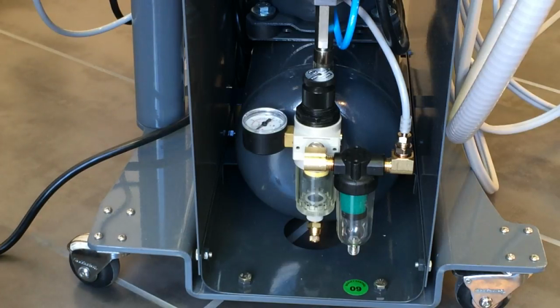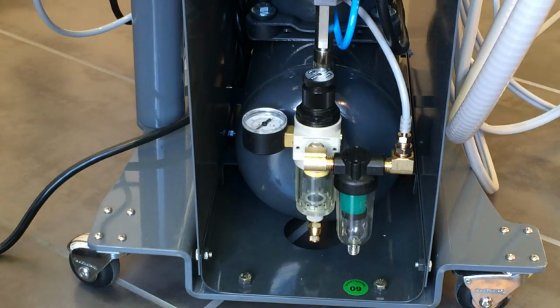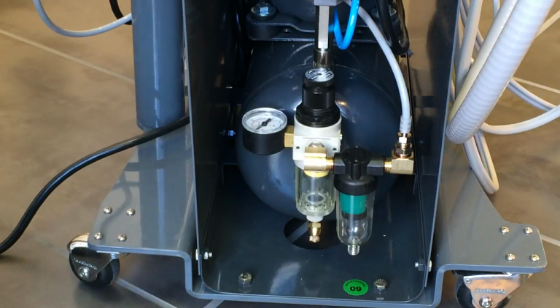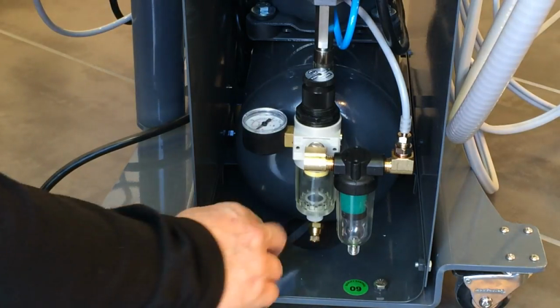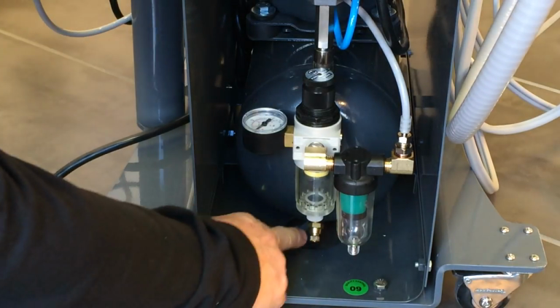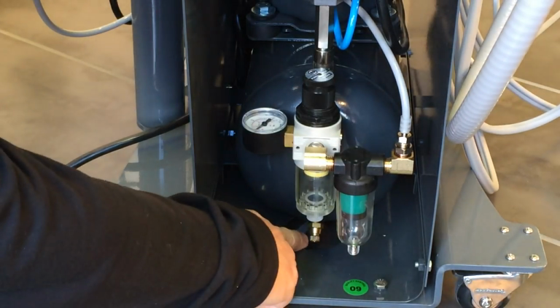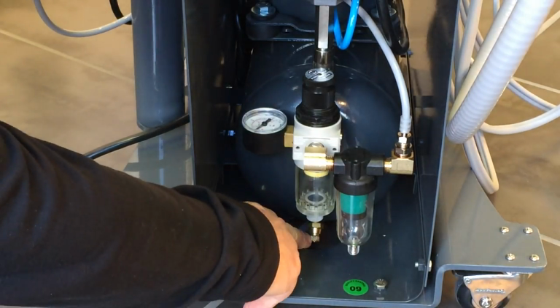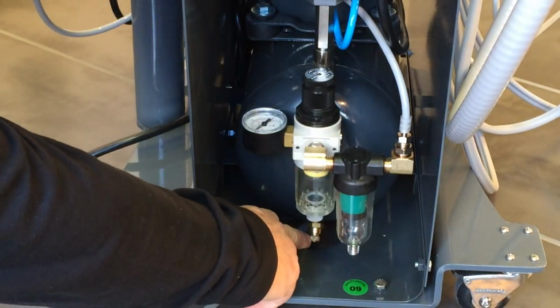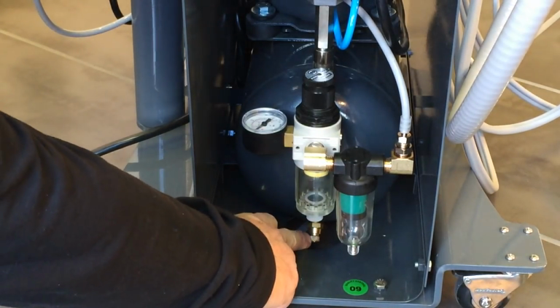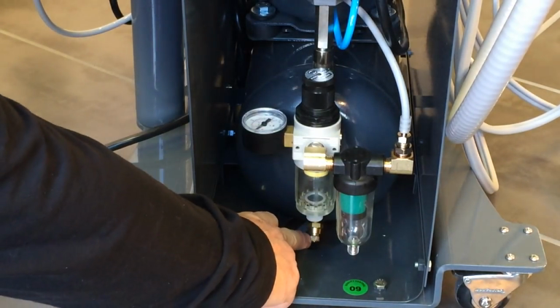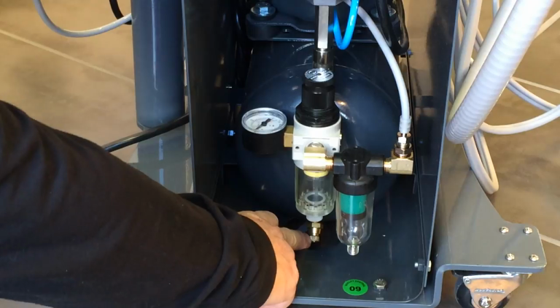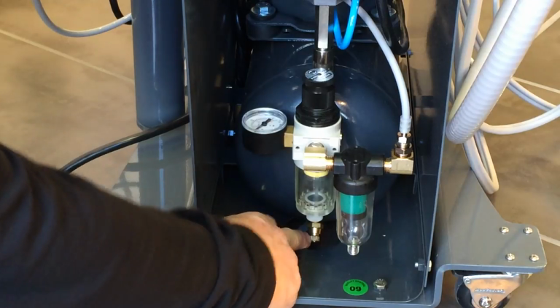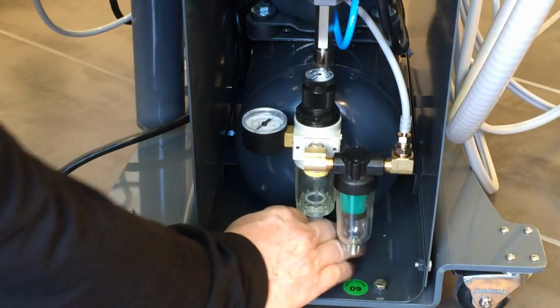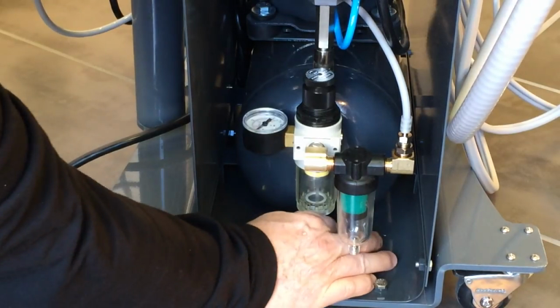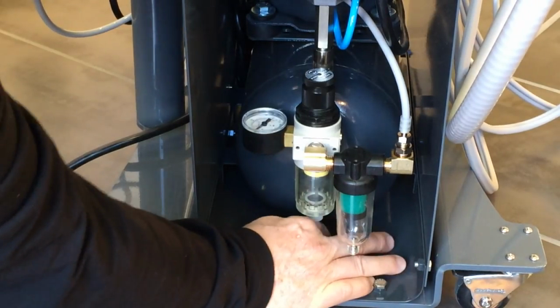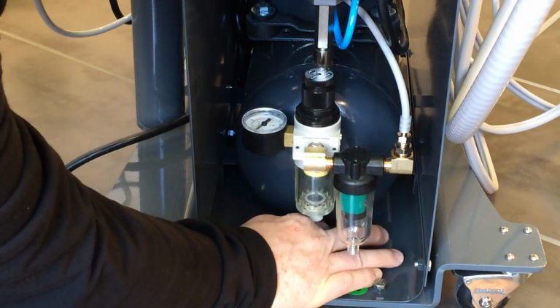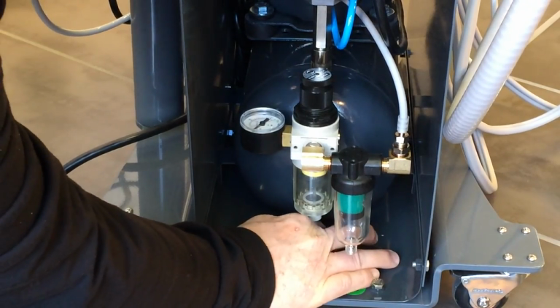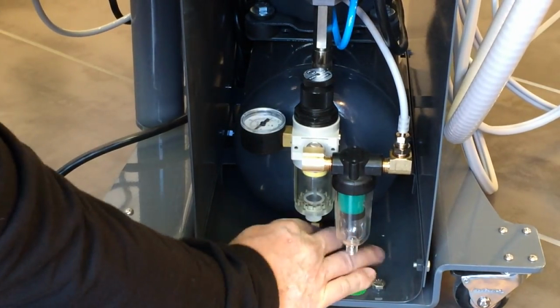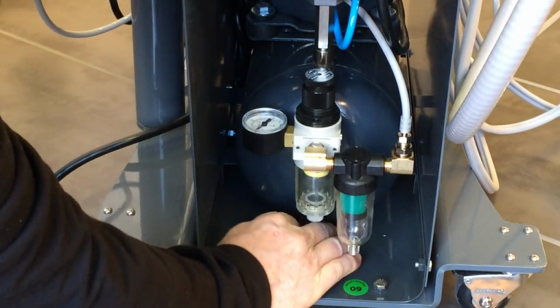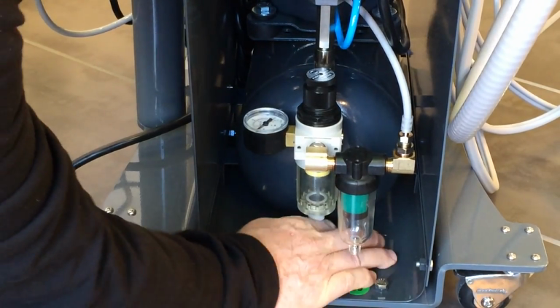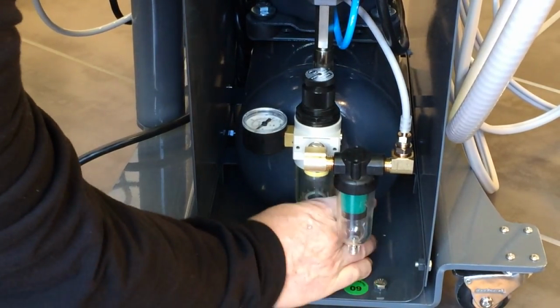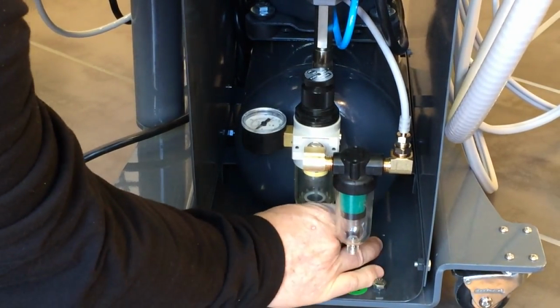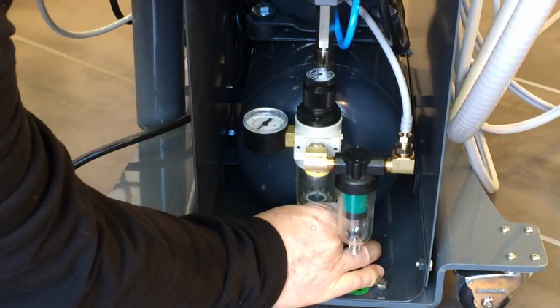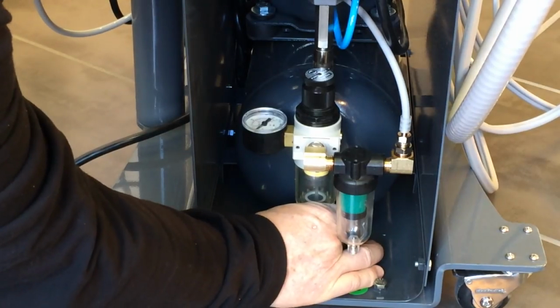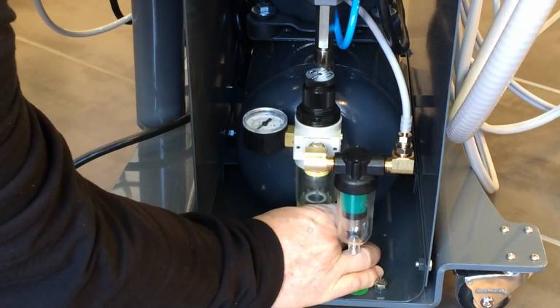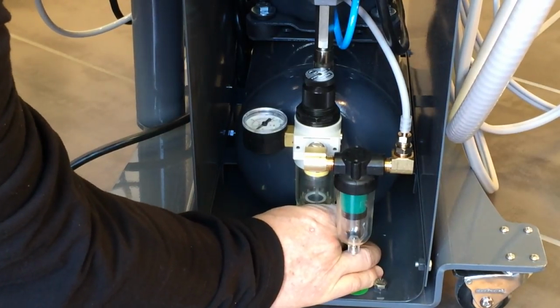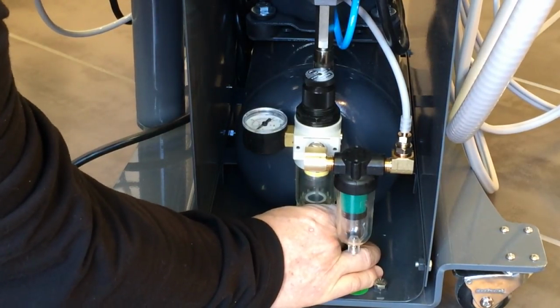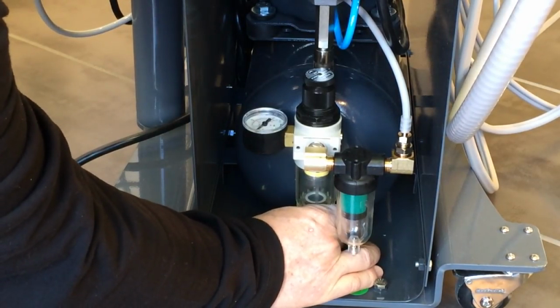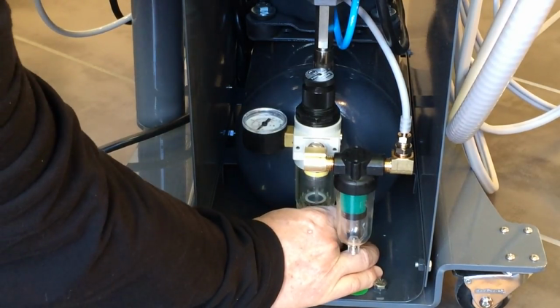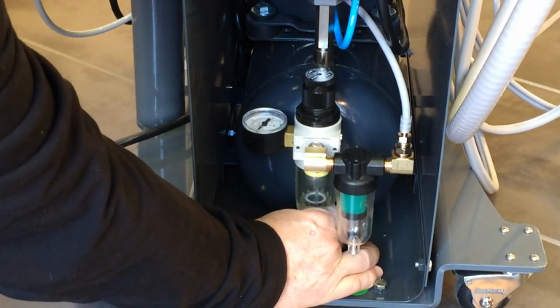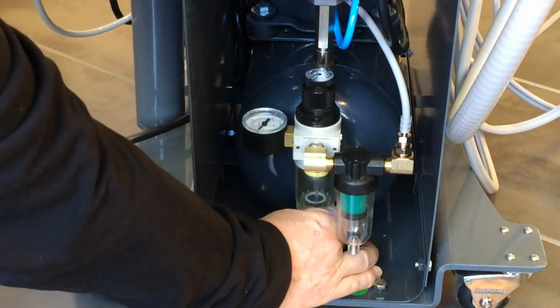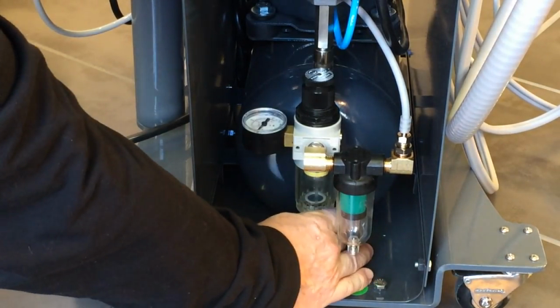Second step: using the little nut at the base of your reservoir, unscrew it counterclockwise until air starts to come out.